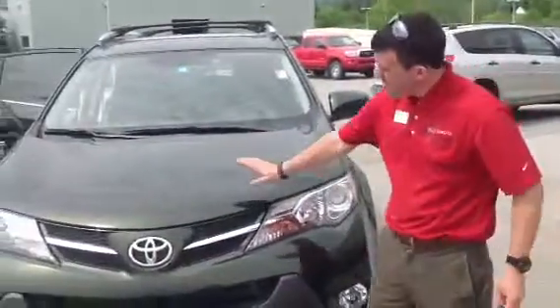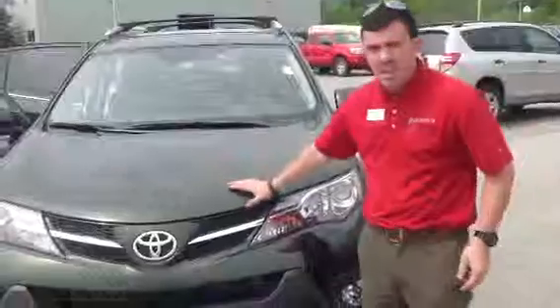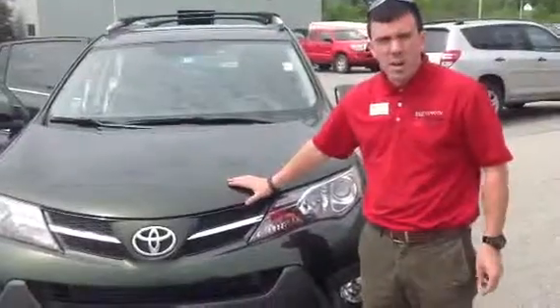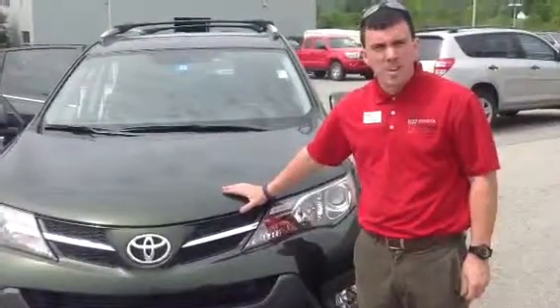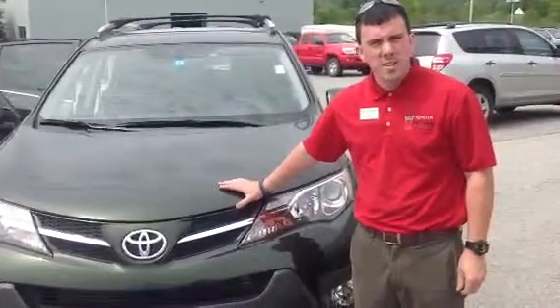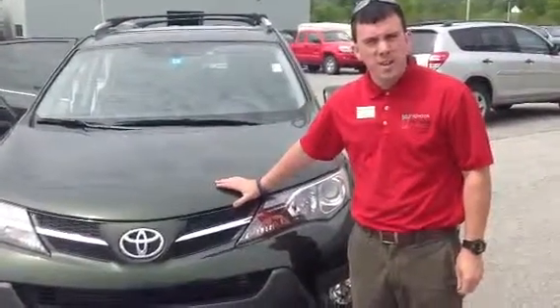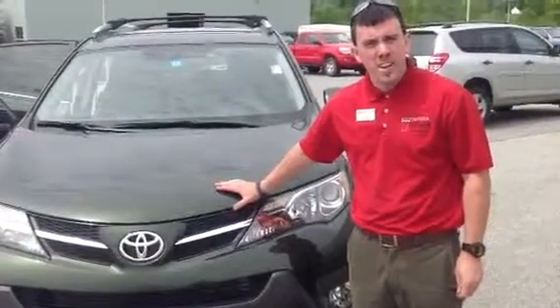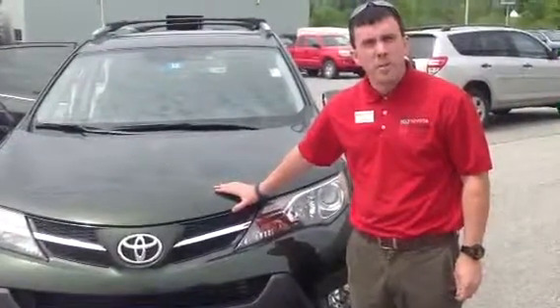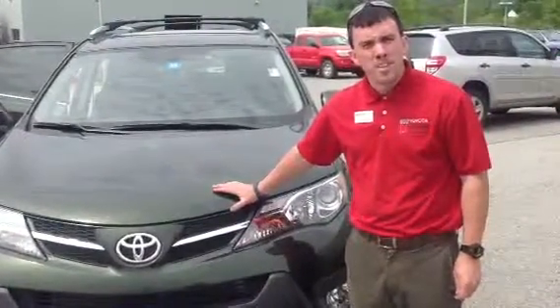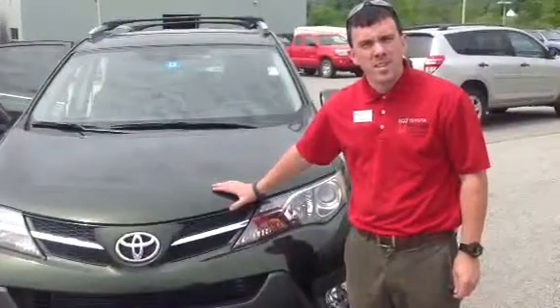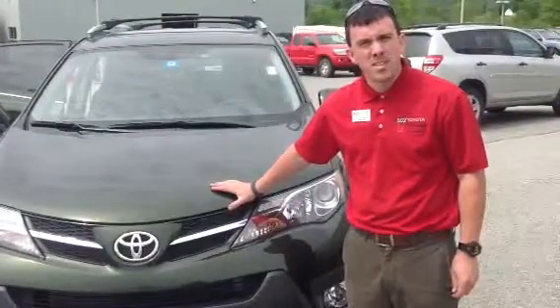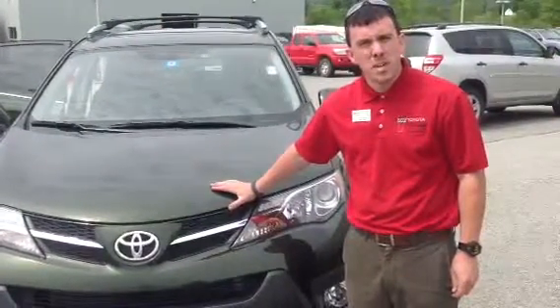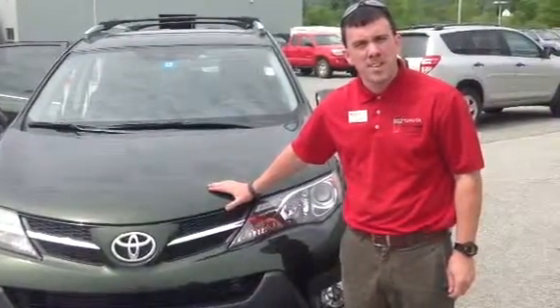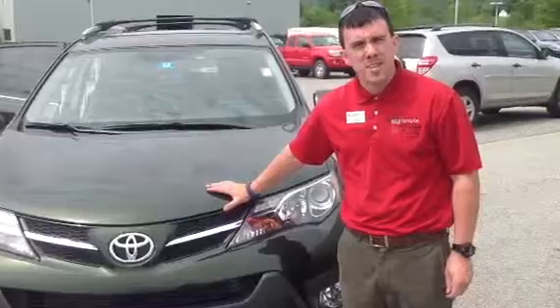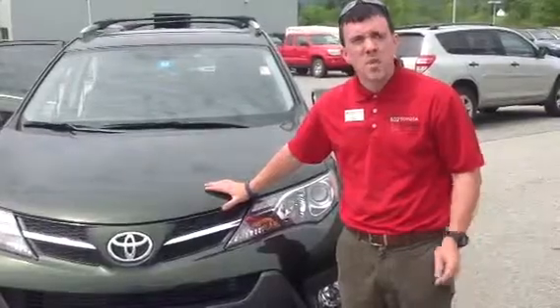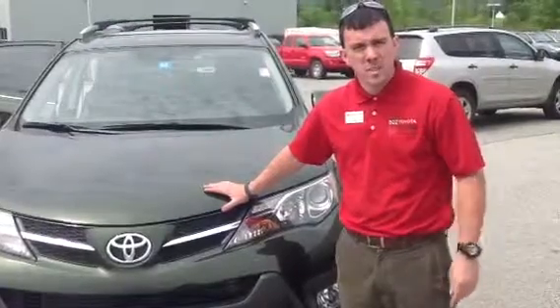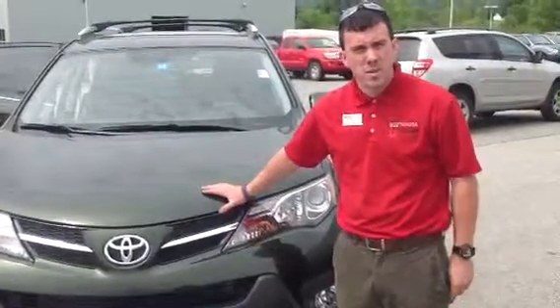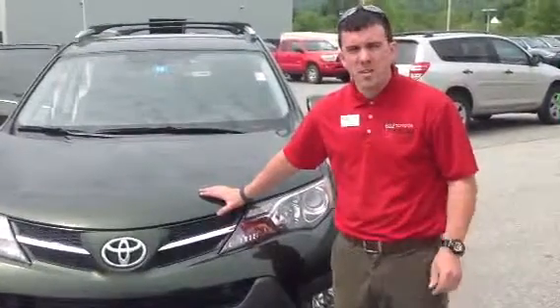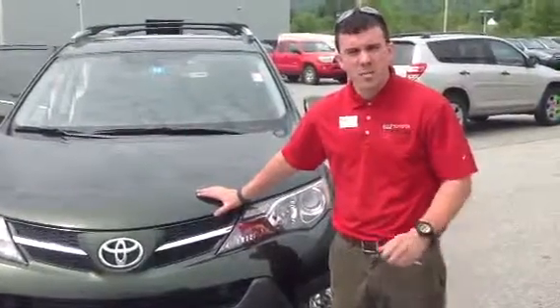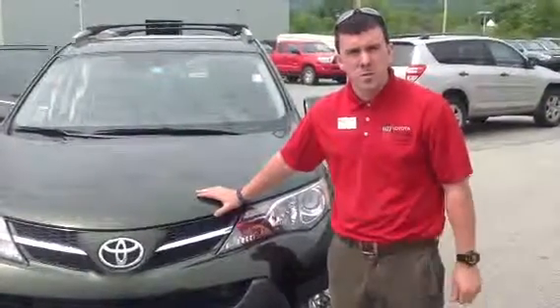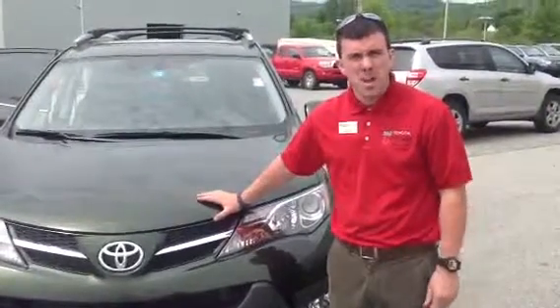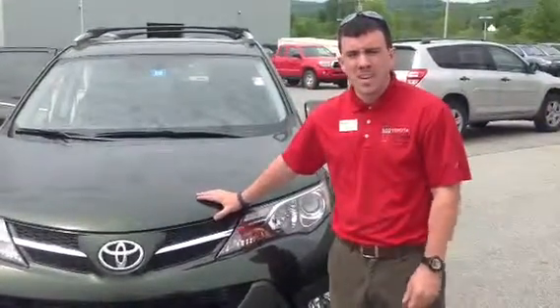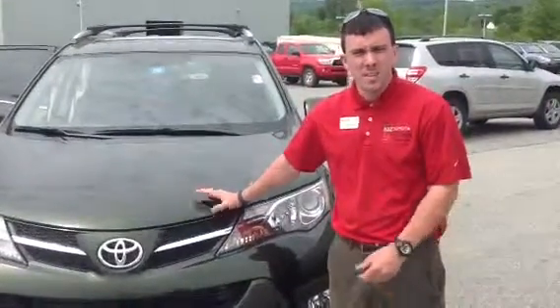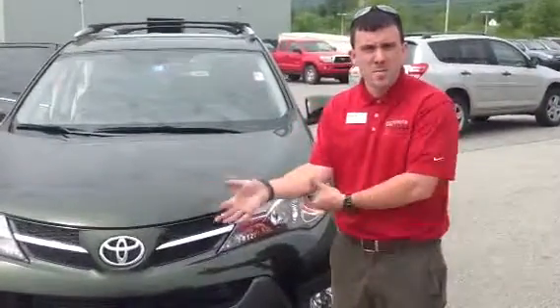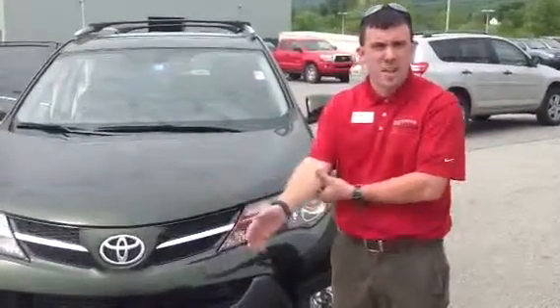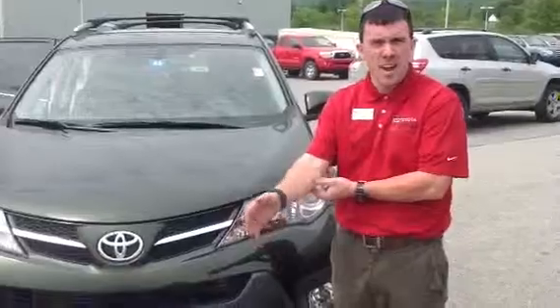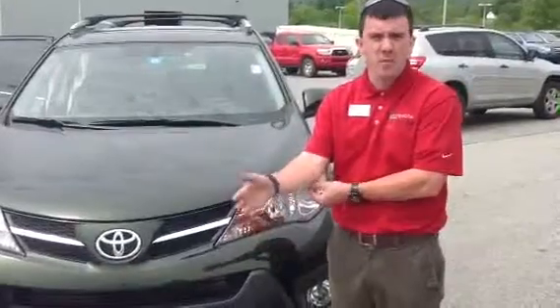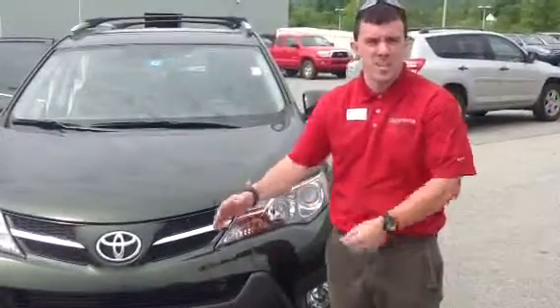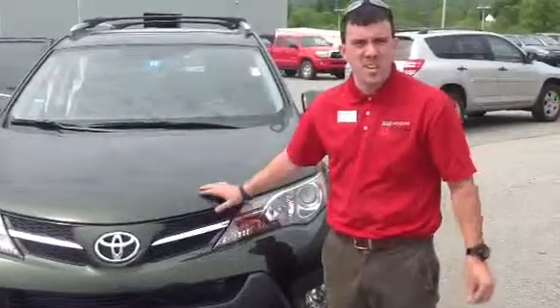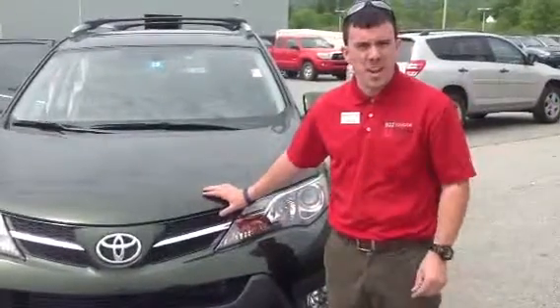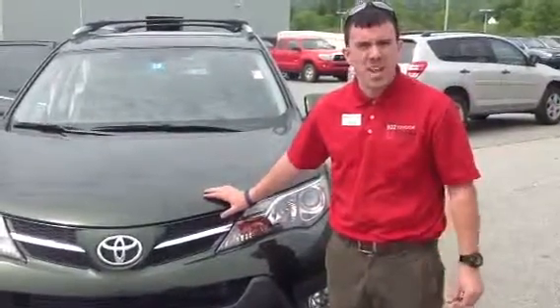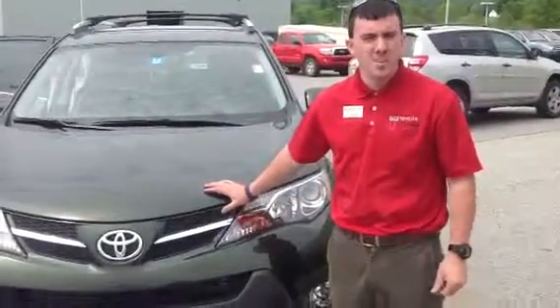Under the hood we have a re-geared 2.5 liter 4-cylinder engine with a 6-speed automatic transmission with sequential mode. It's very responsive and peppy — you're going to get close to 30 miles per gallon on the highway, and of course legendary Toyota reliability and durability.